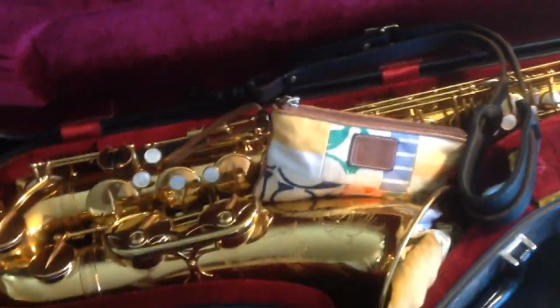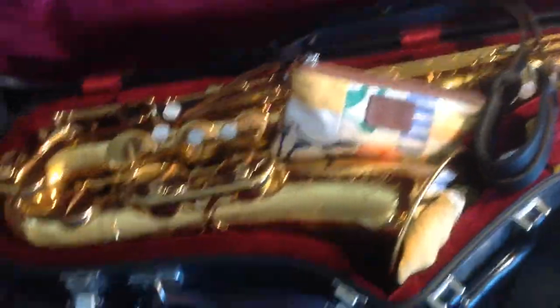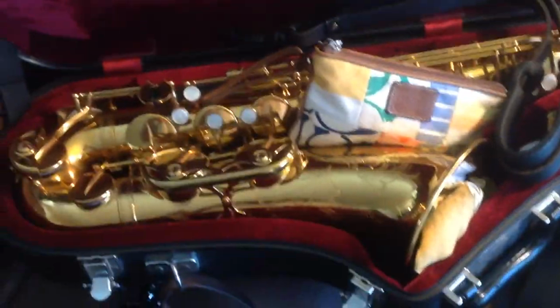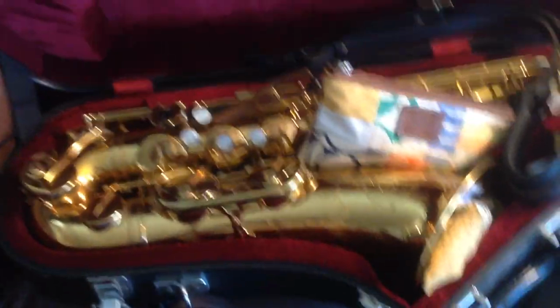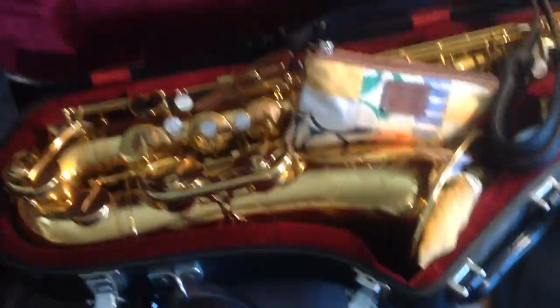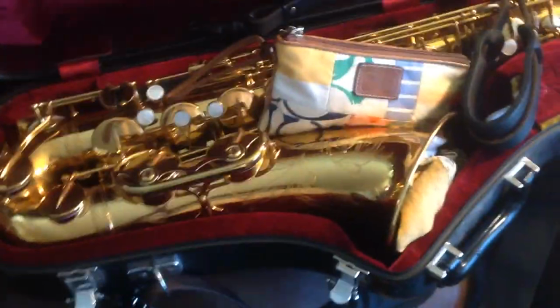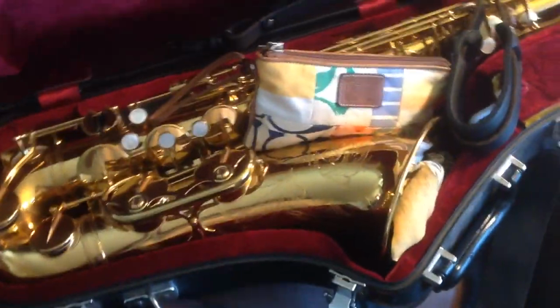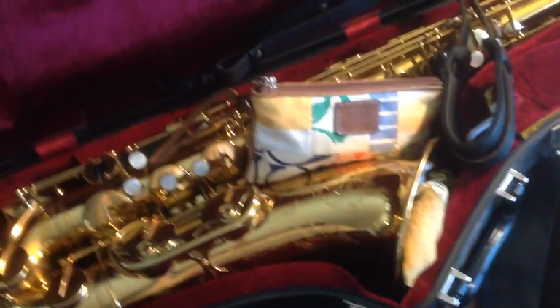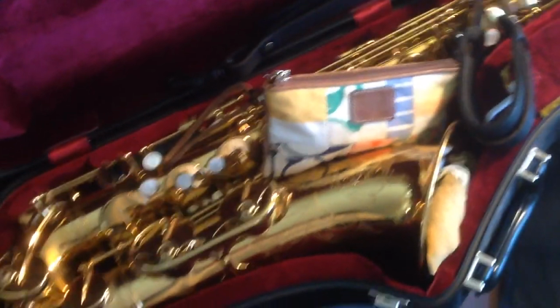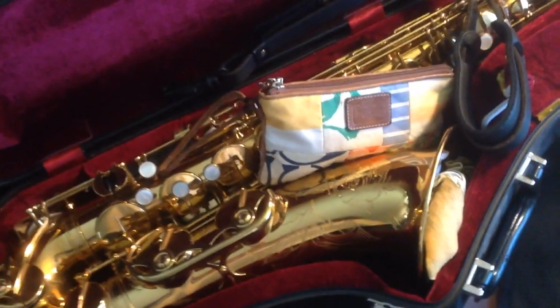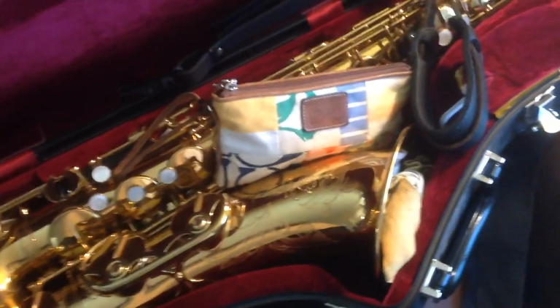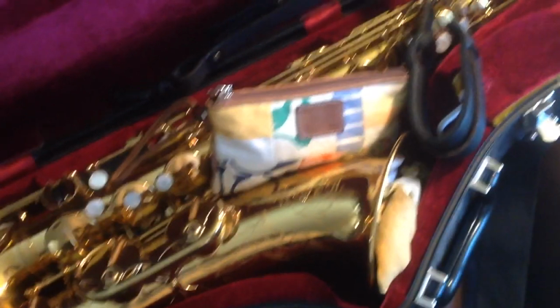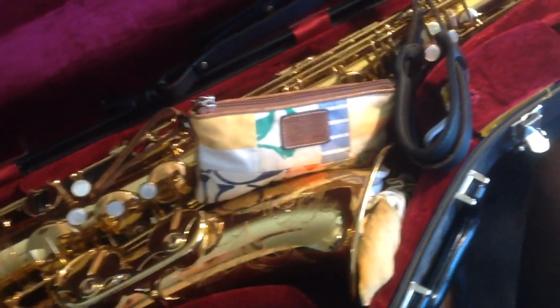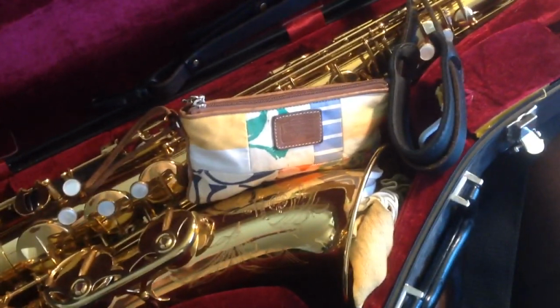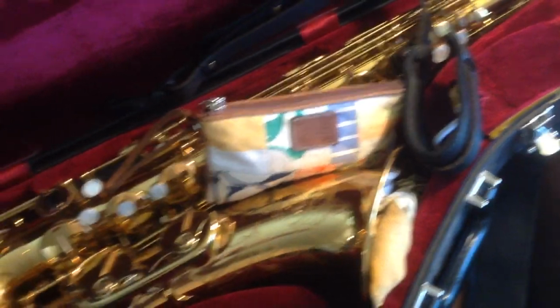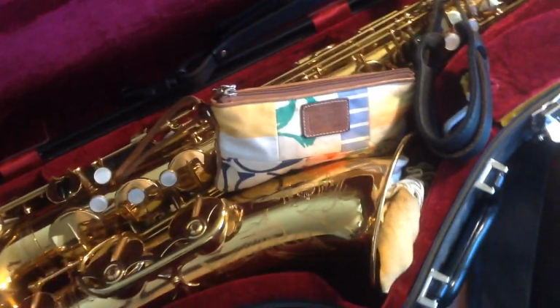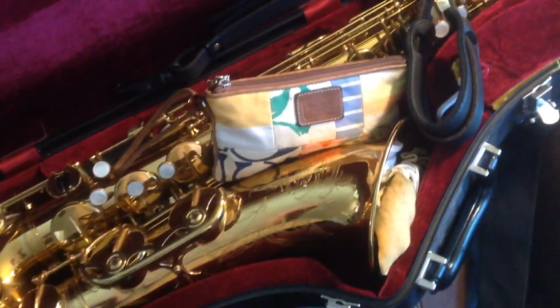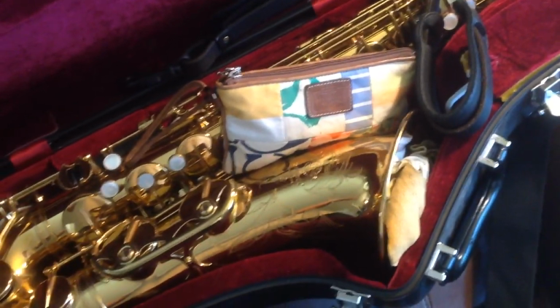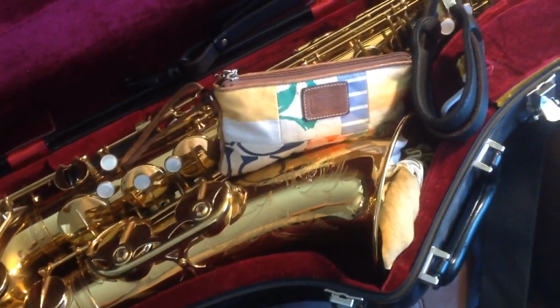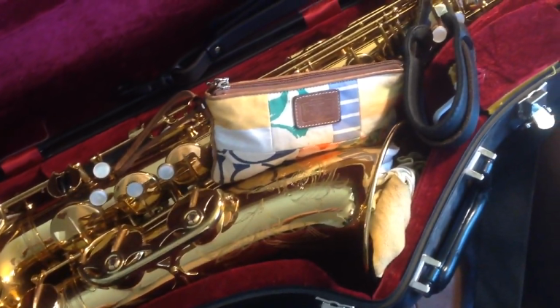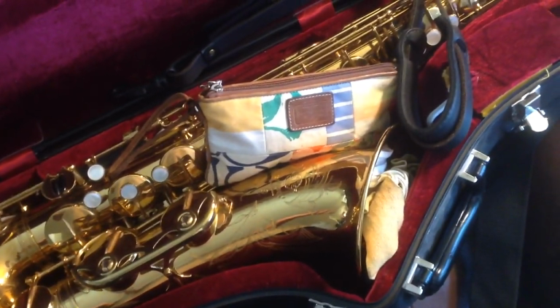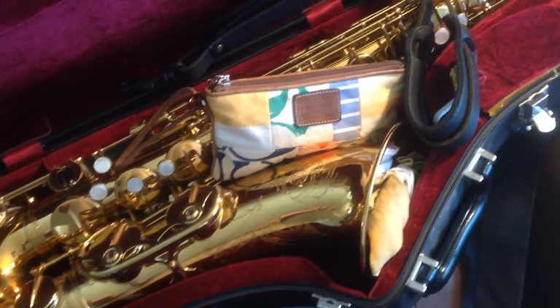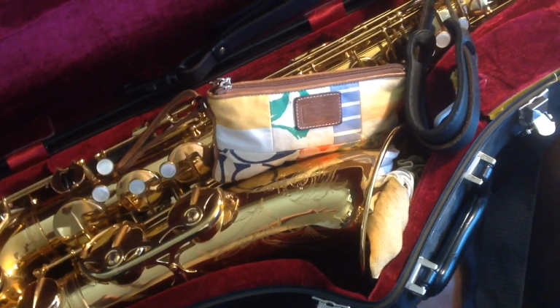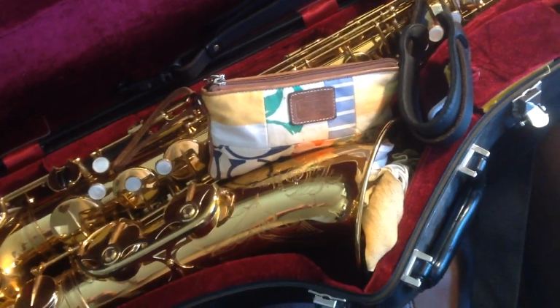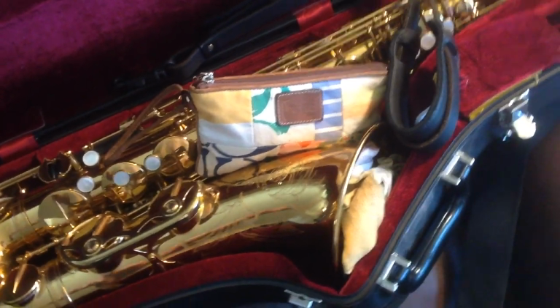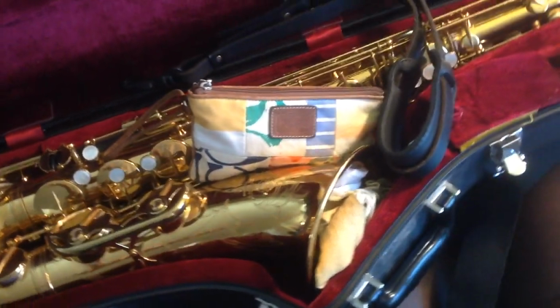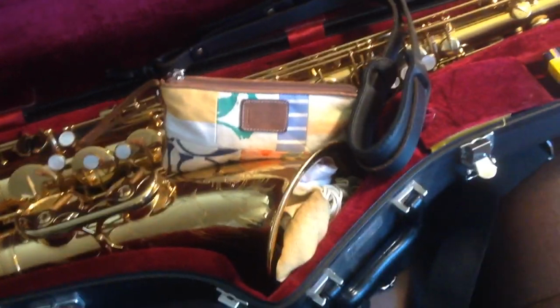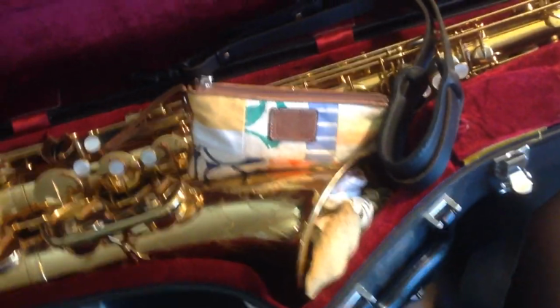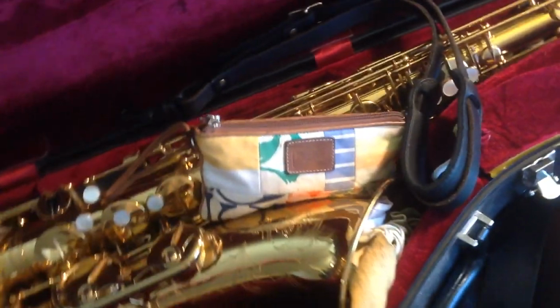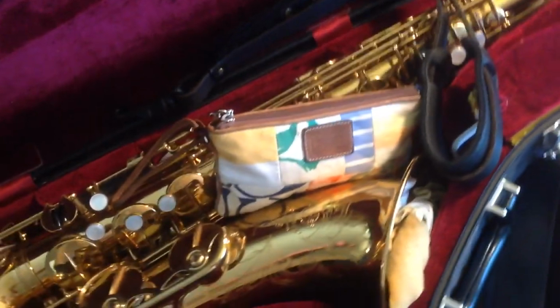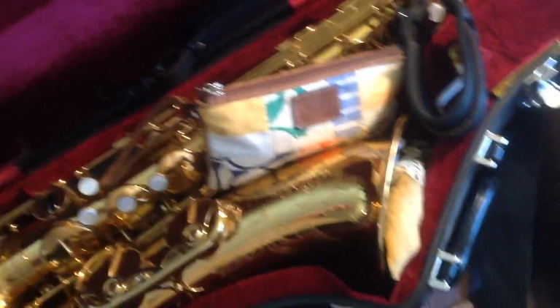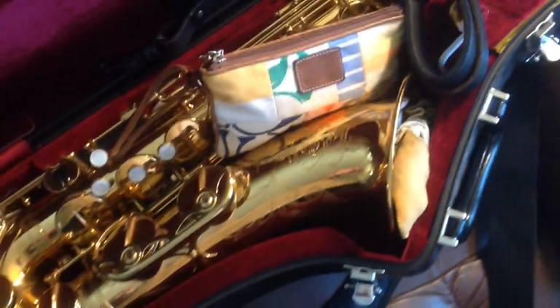This is what I use most of the time. It's a Selmer — this is a Mark VI. Sometimes I use a Mark VII. They play a little different.